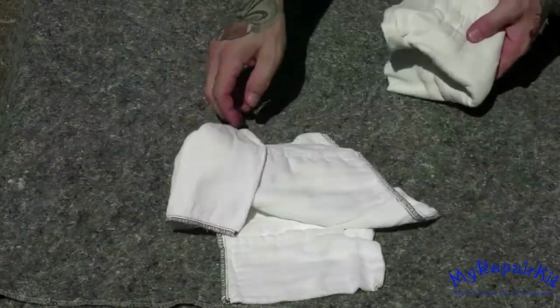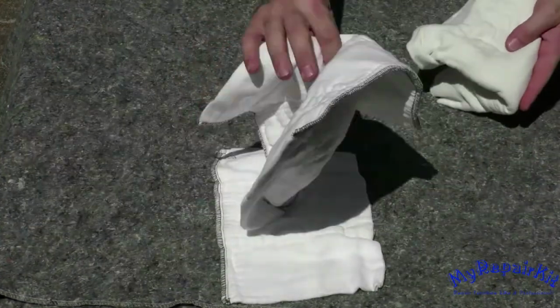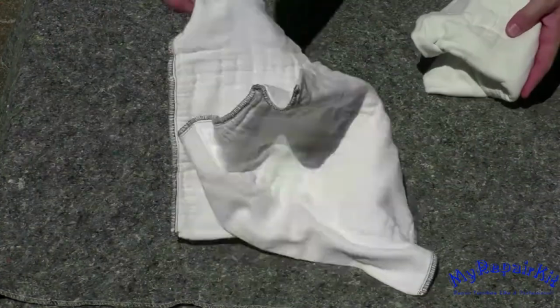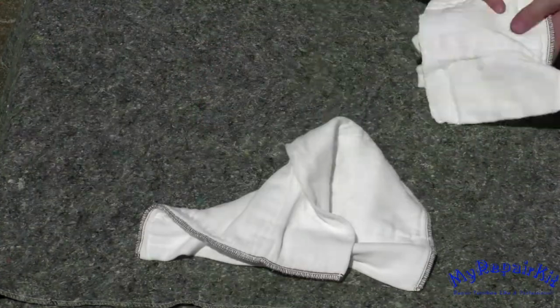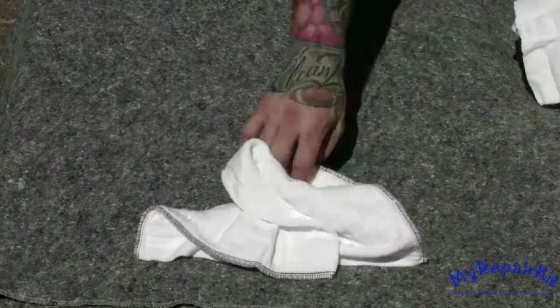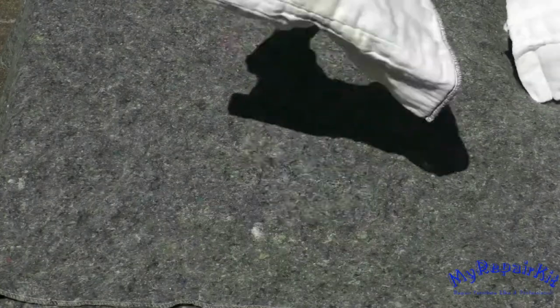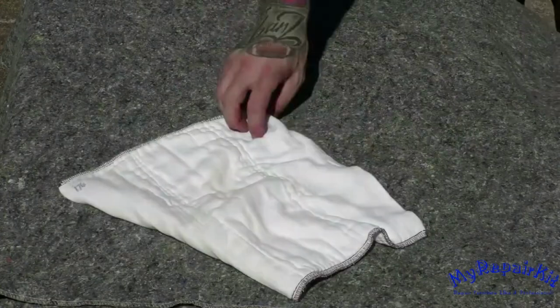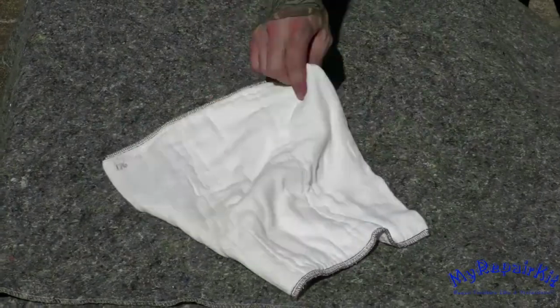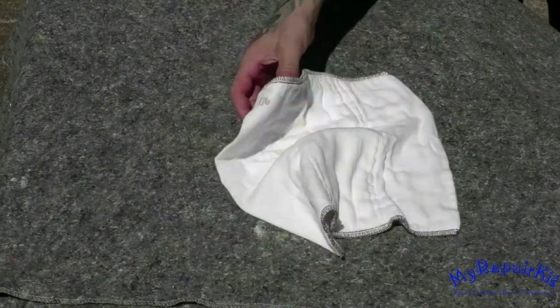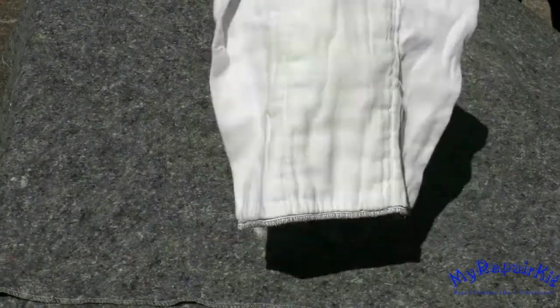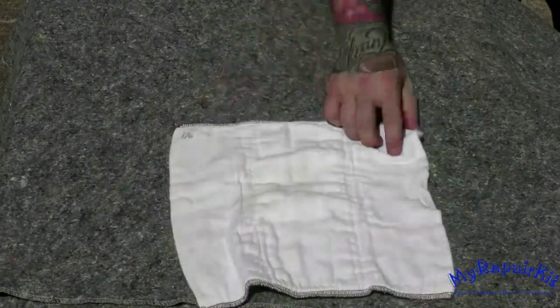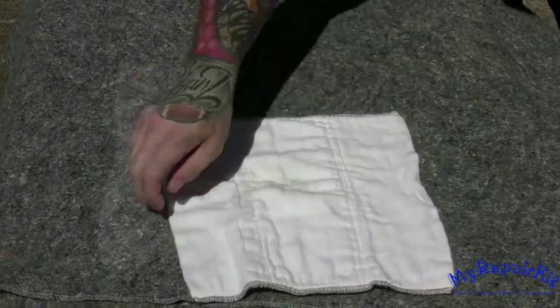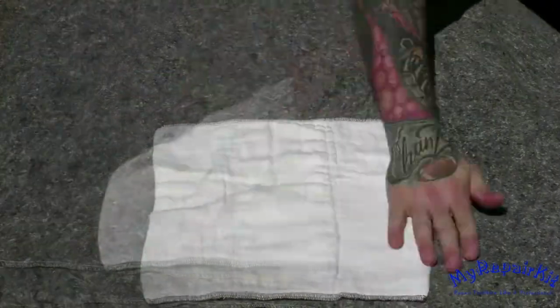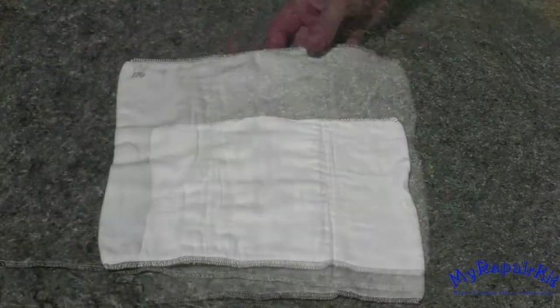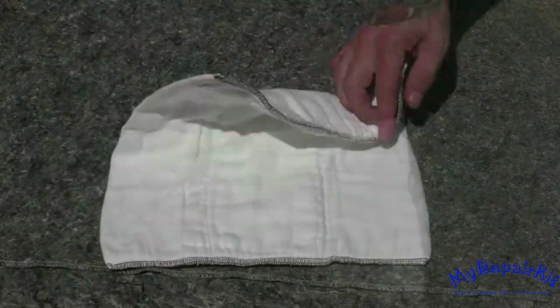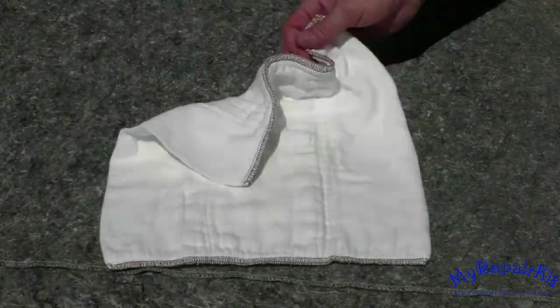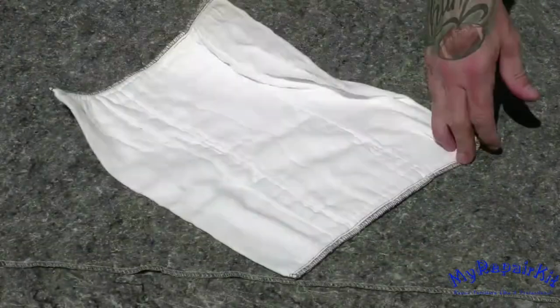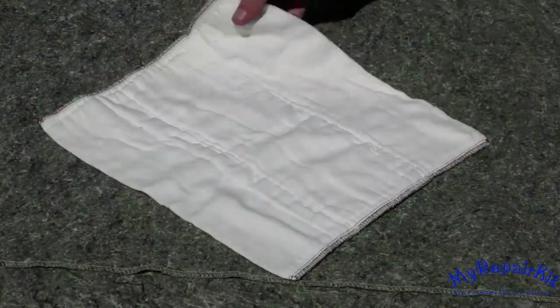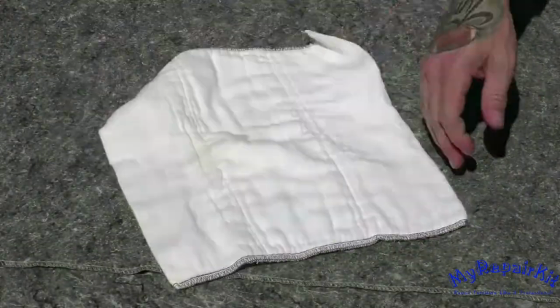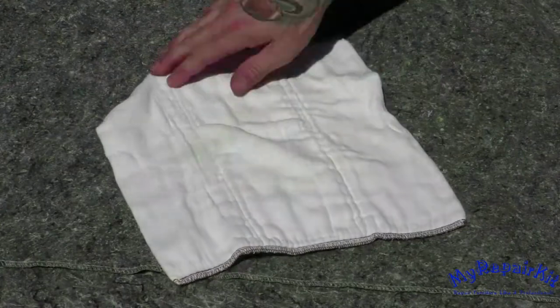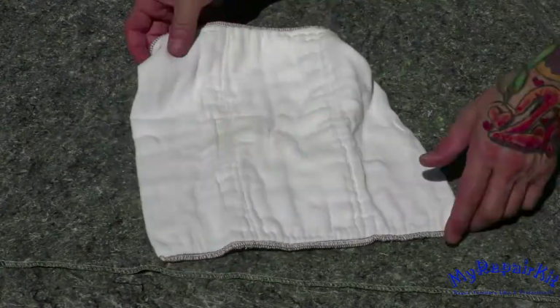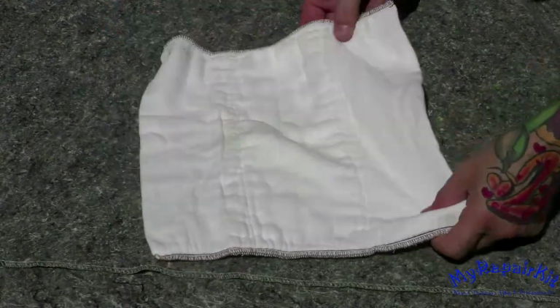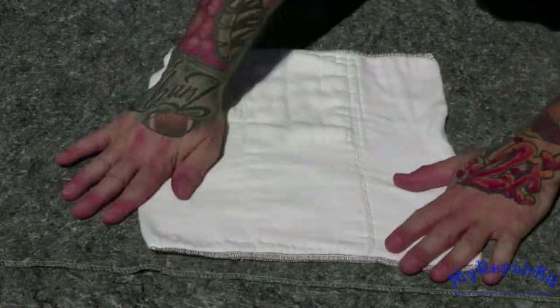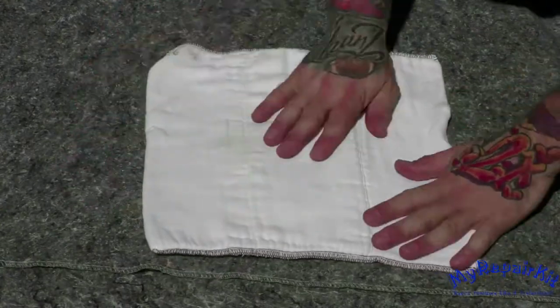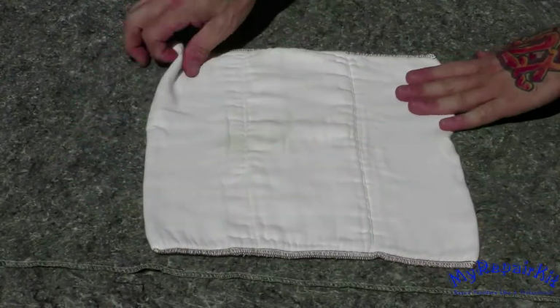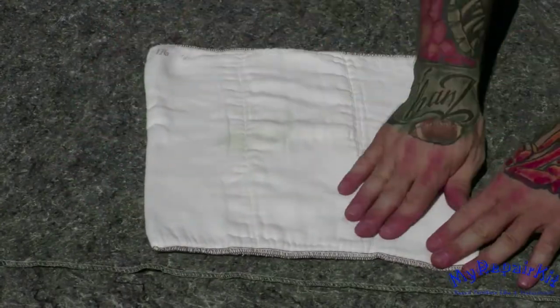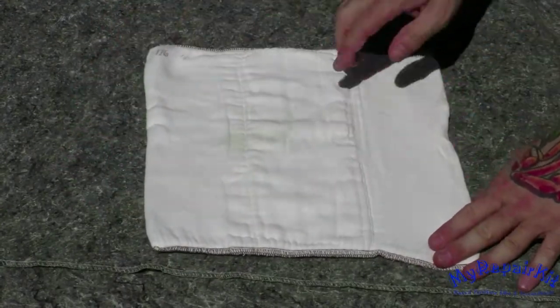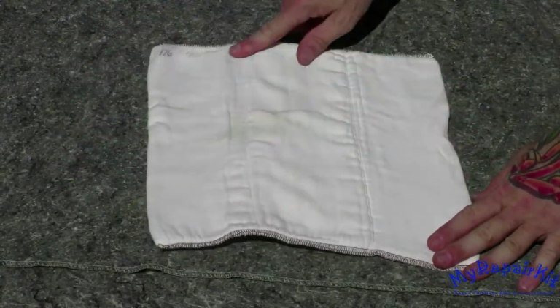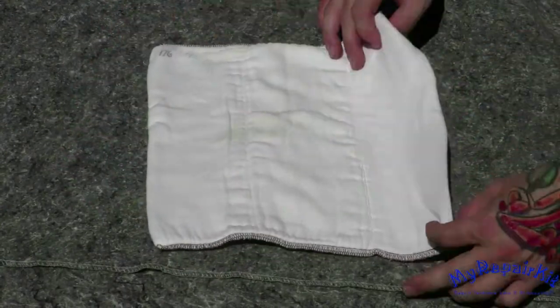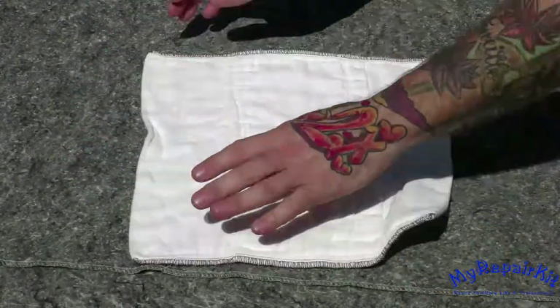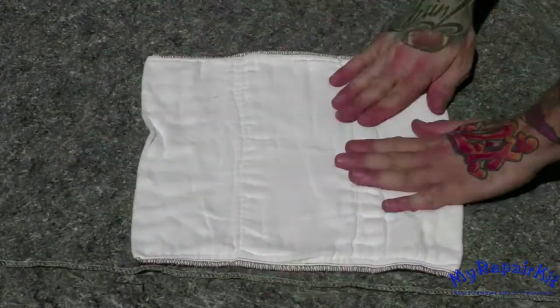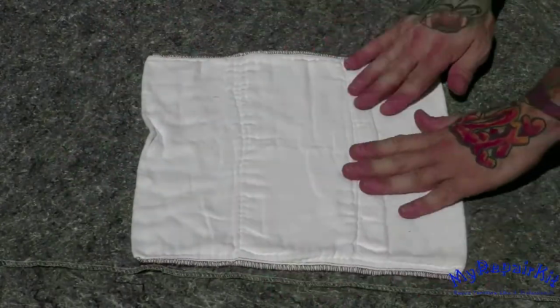Beginning with the first method, which is my preferred method, using a recycled diaper. We'll have to cut it down to functional rags, as an entire diaper is too large to use.